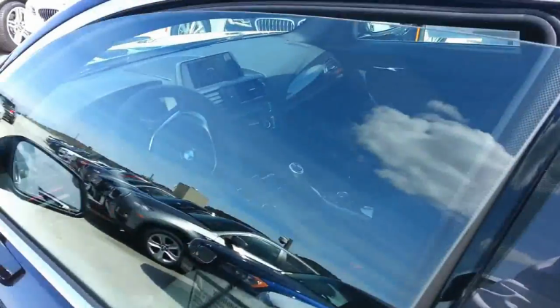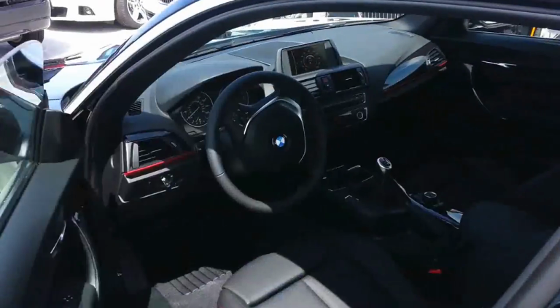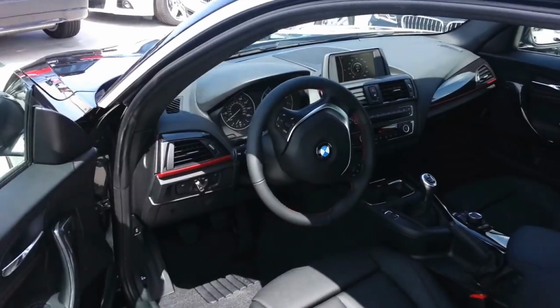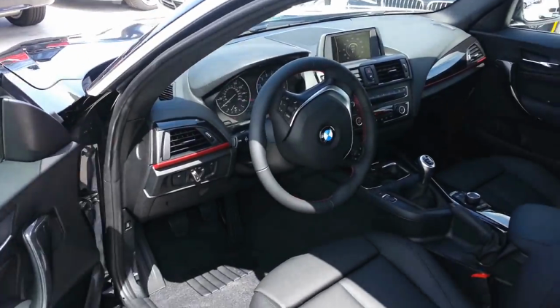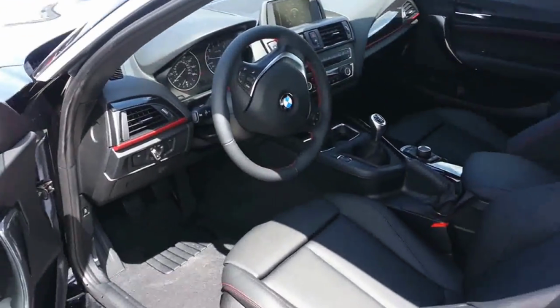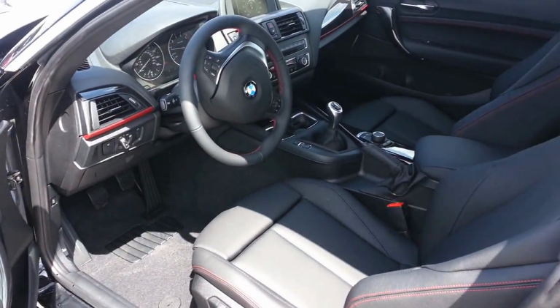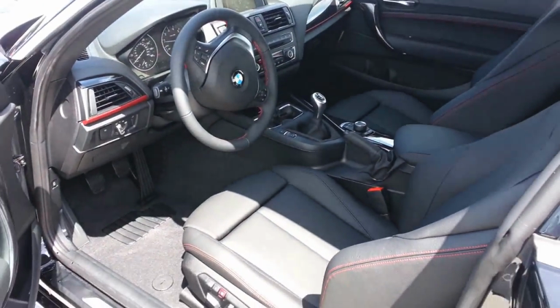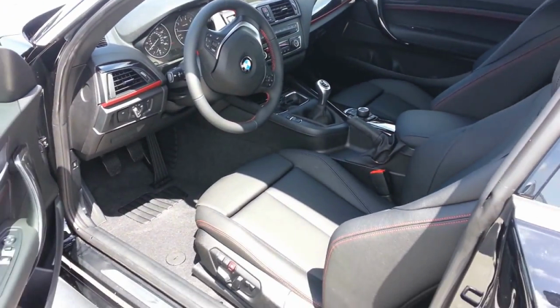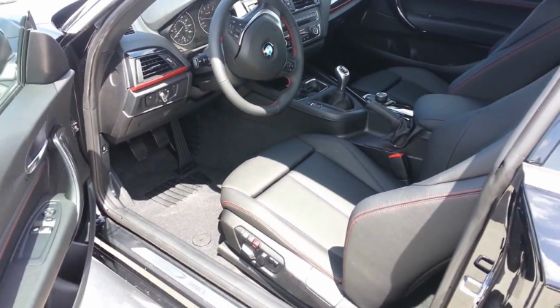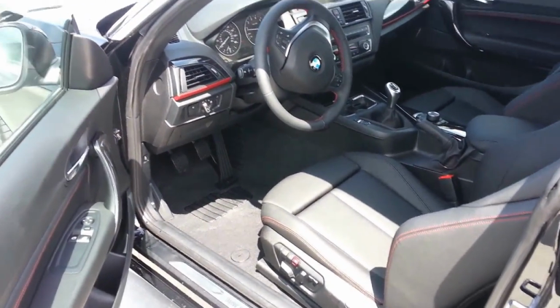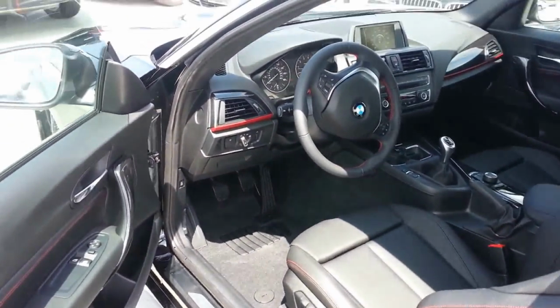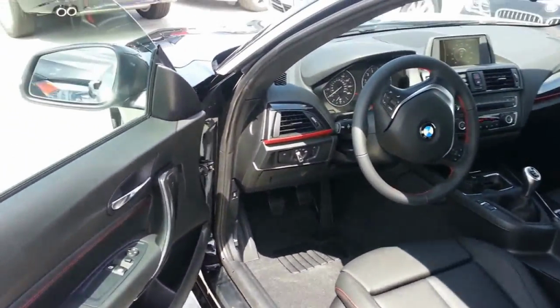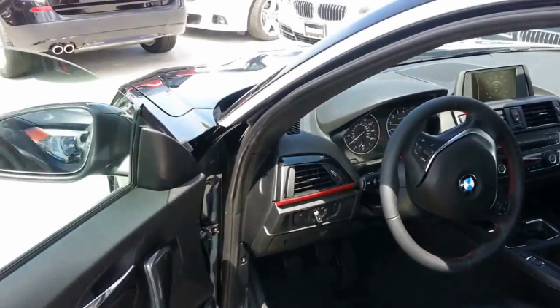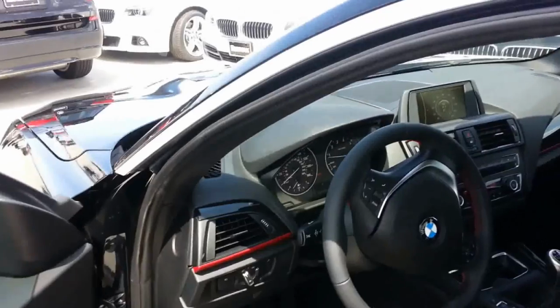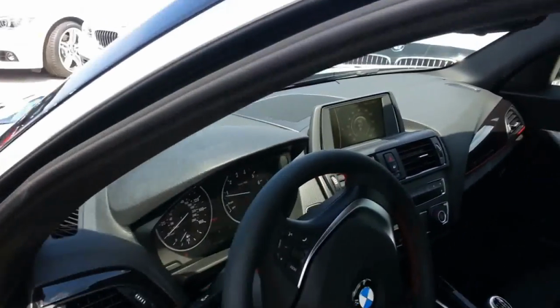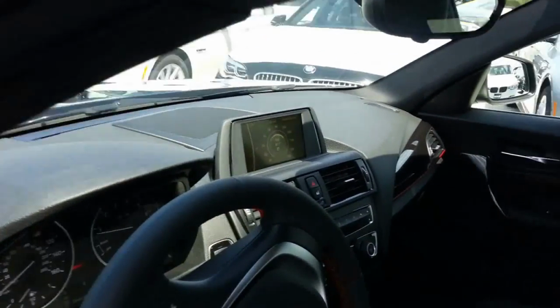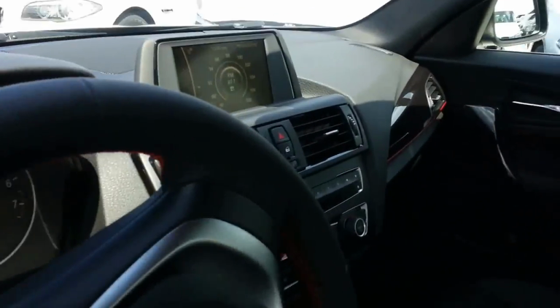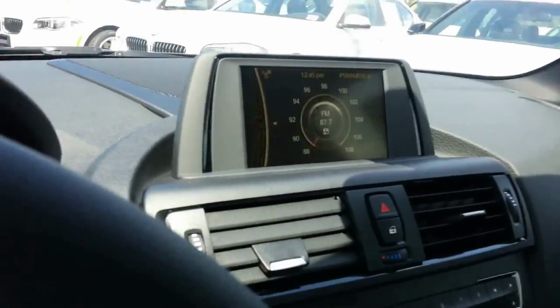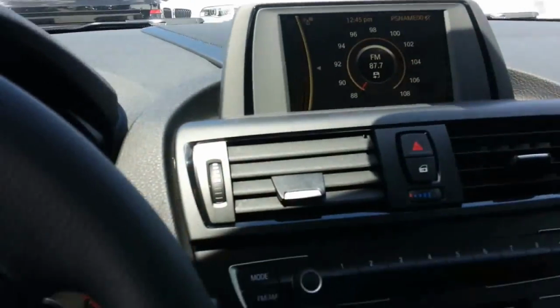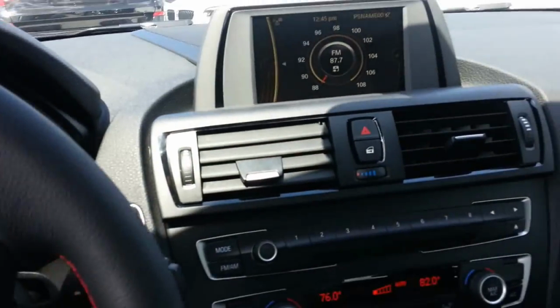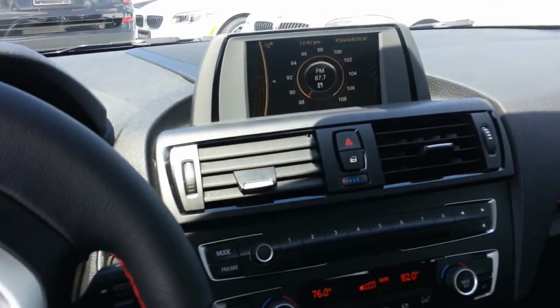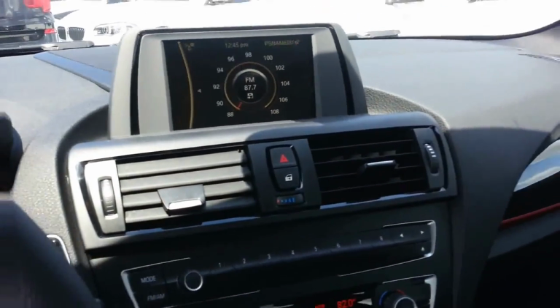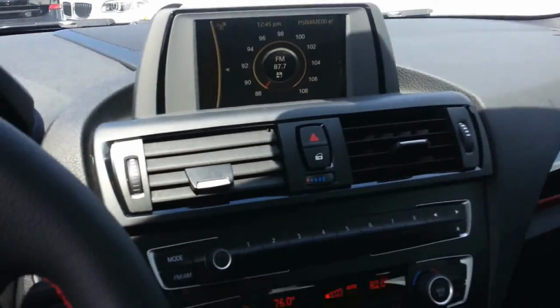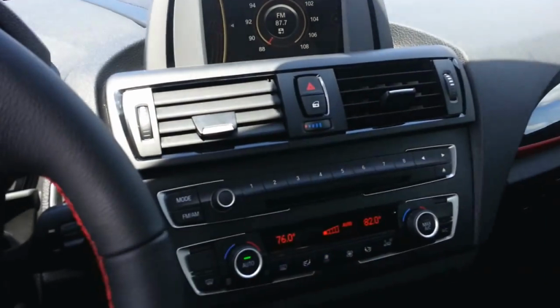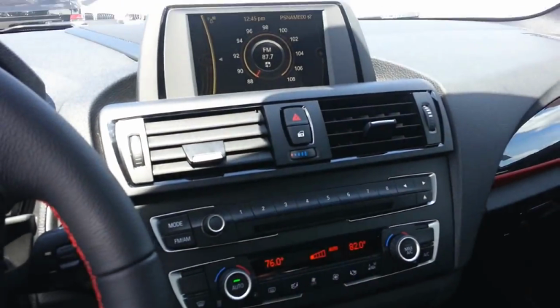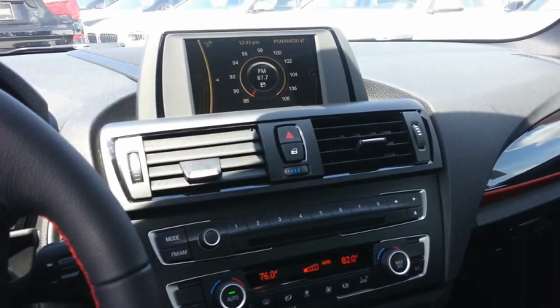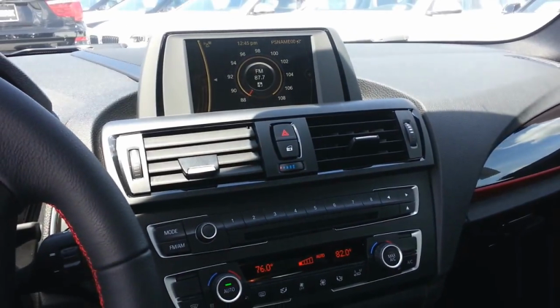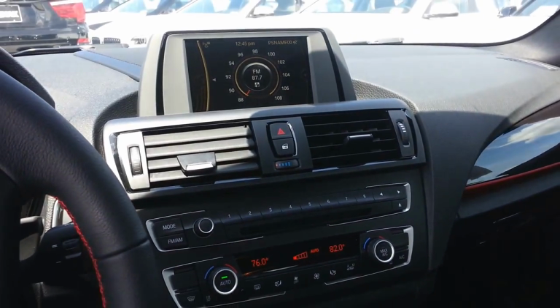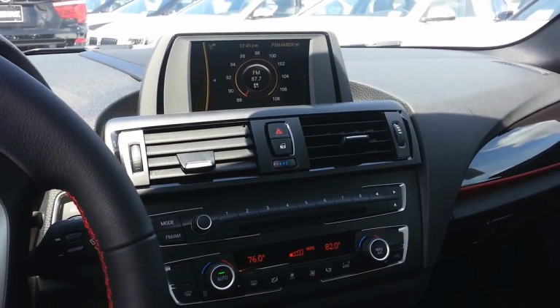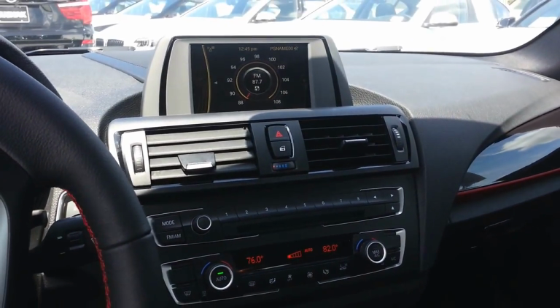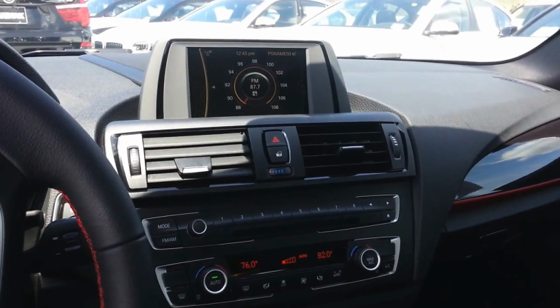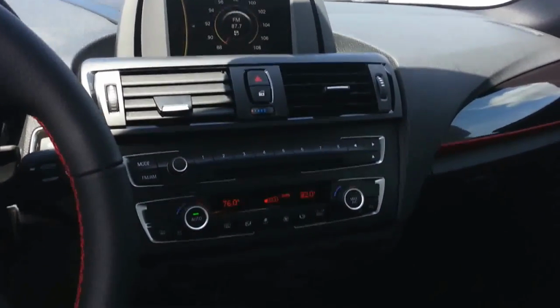I'll show you the interior here. It's a Sportline, so it comes with the sport seats. It's got the red stitching. iDrive is standard. It's a four-seater, too, guys — four seatbelts for the US model.